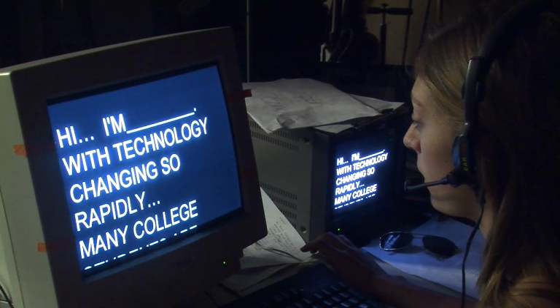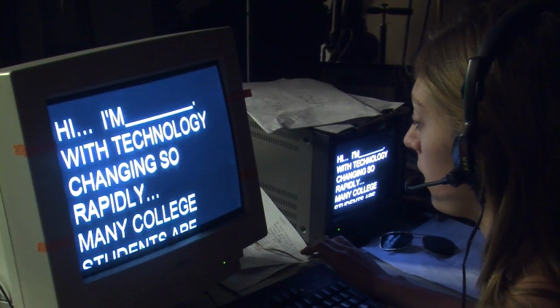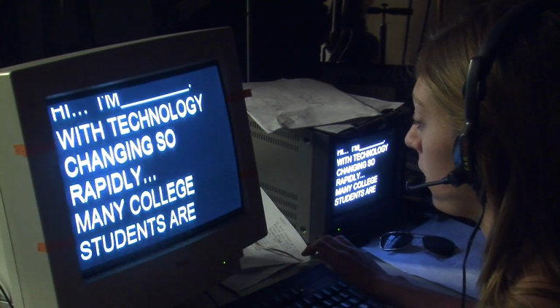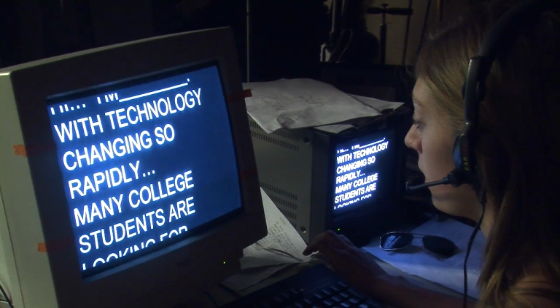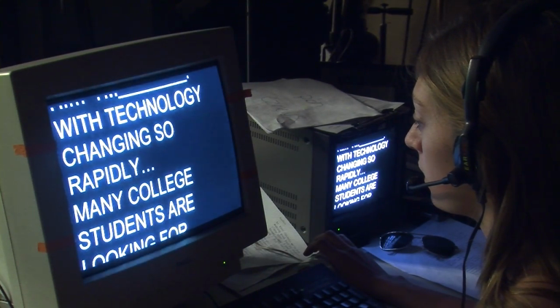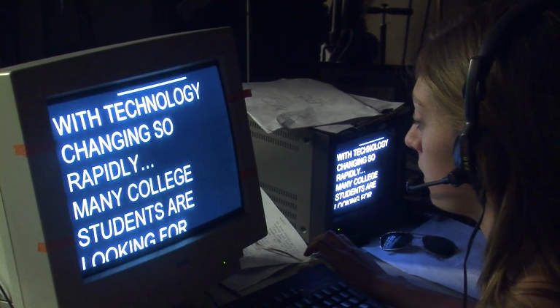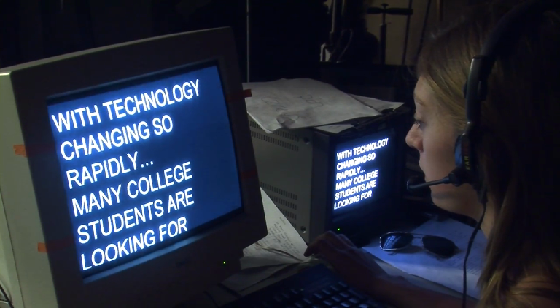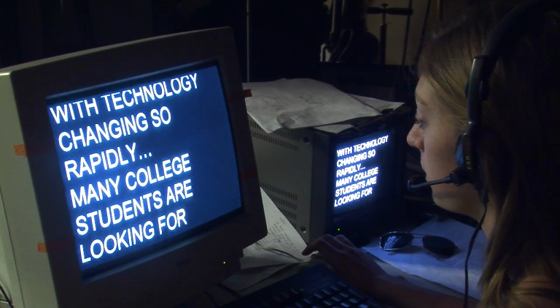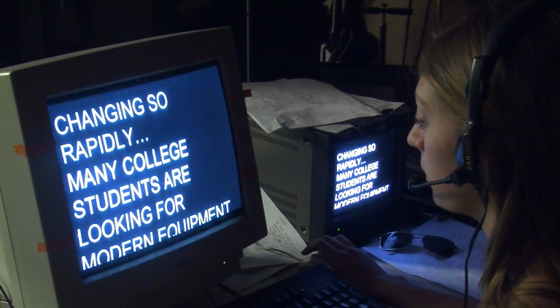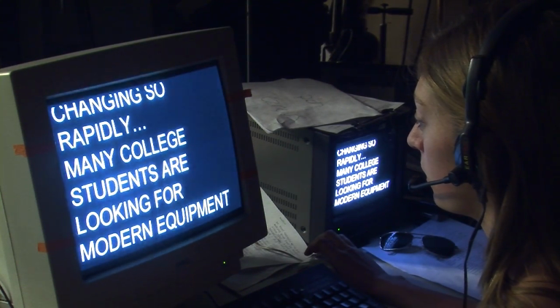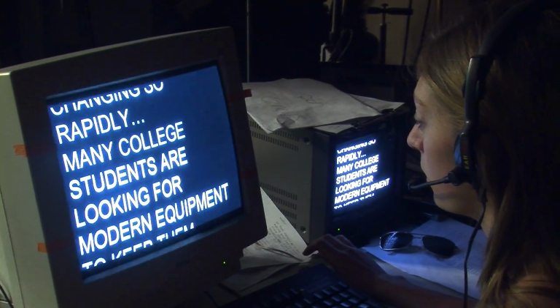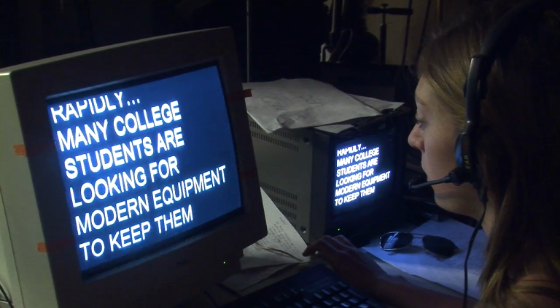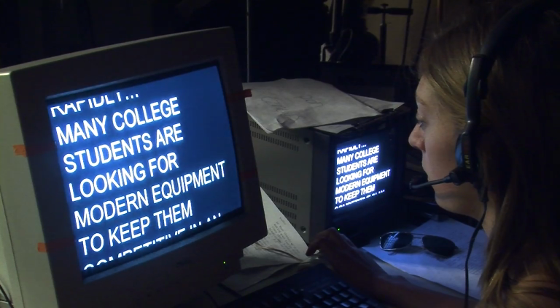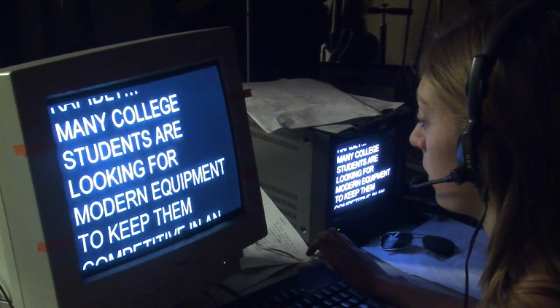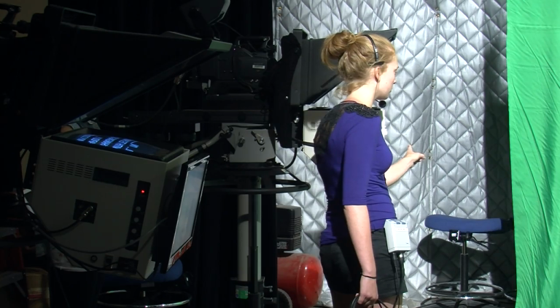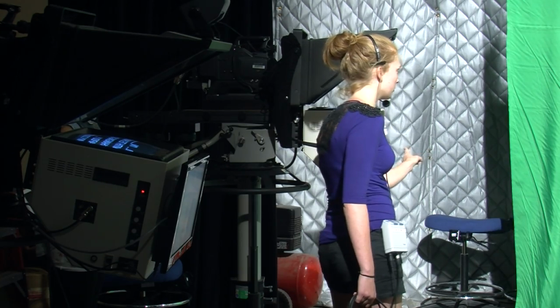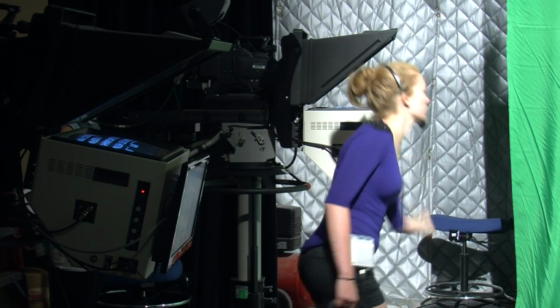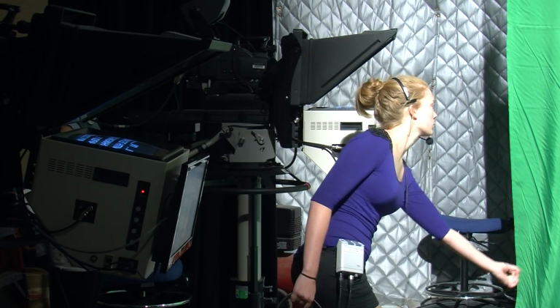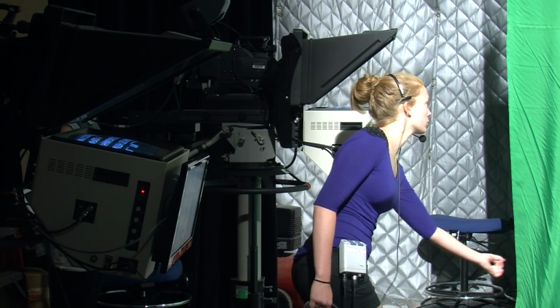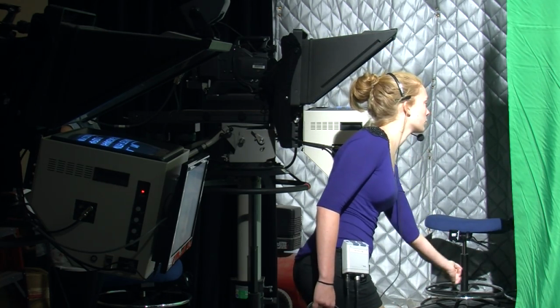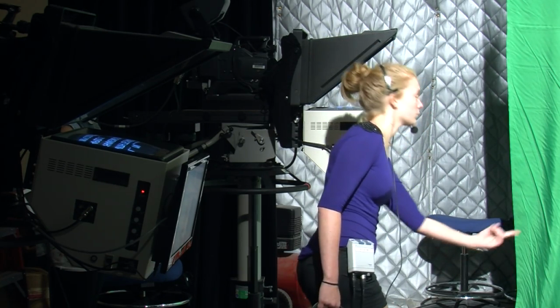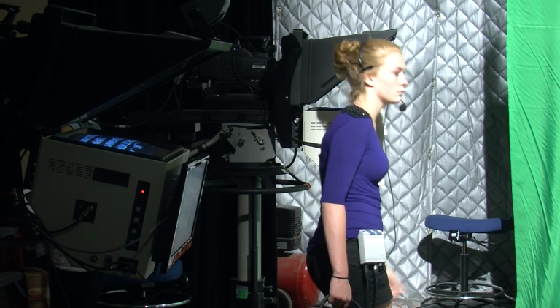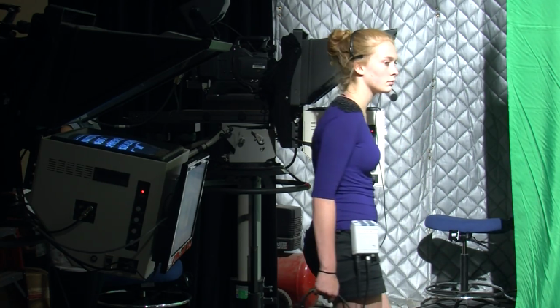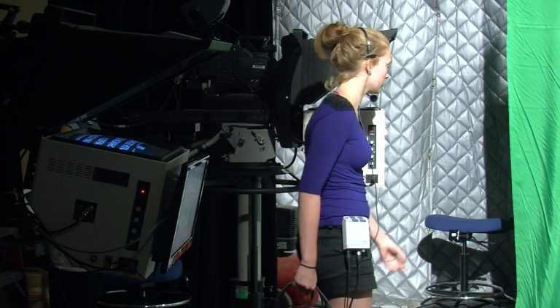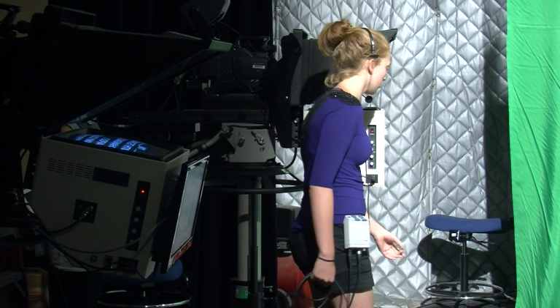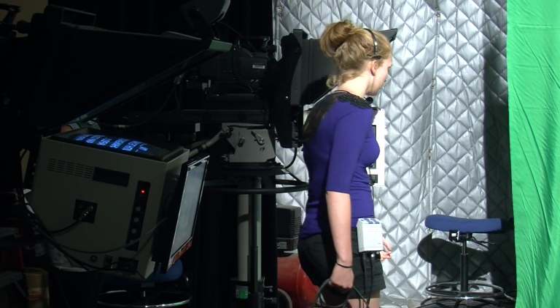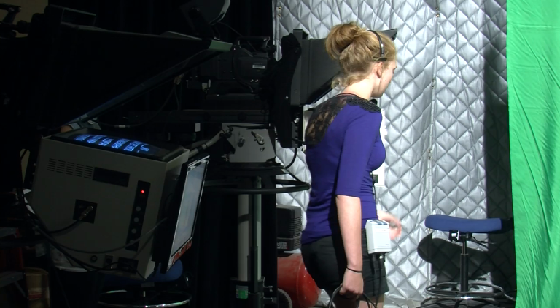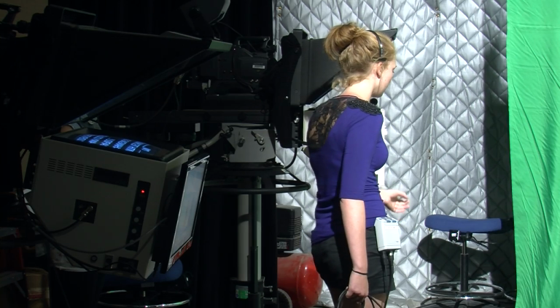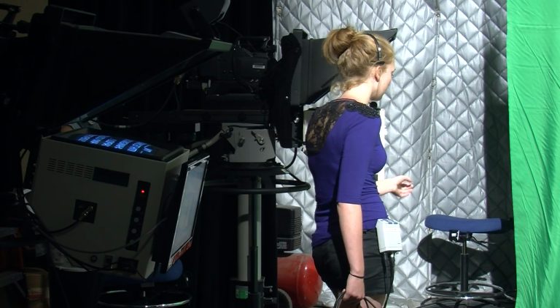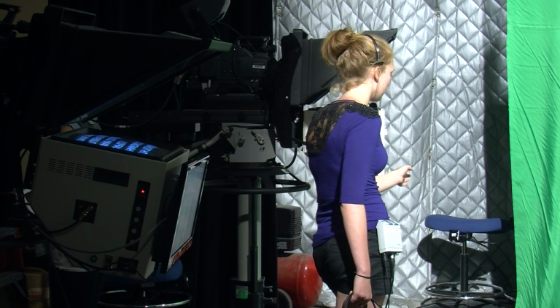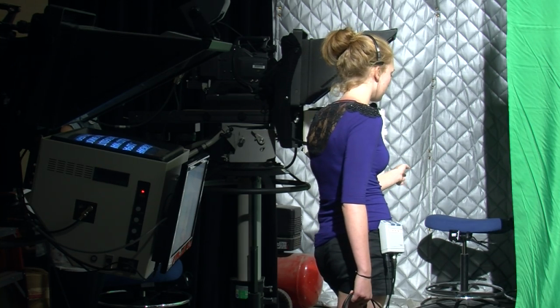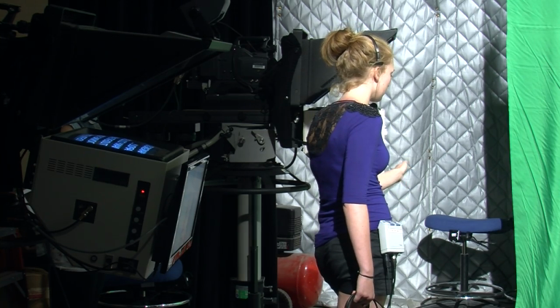Via the teleprompter, talents can read their script on the screen. The floor manager makes sure that everything on the set is okay and also cues the talent on what to do.